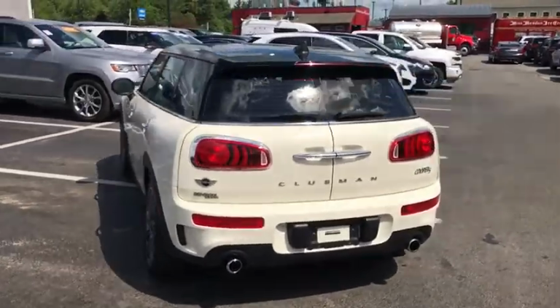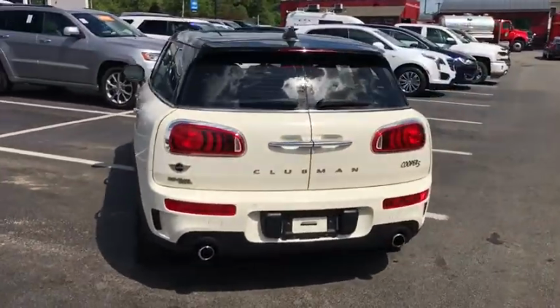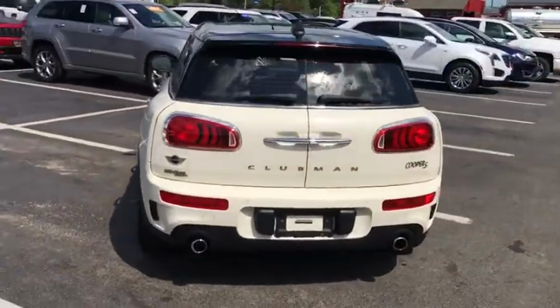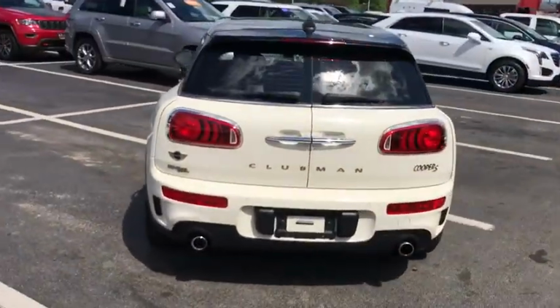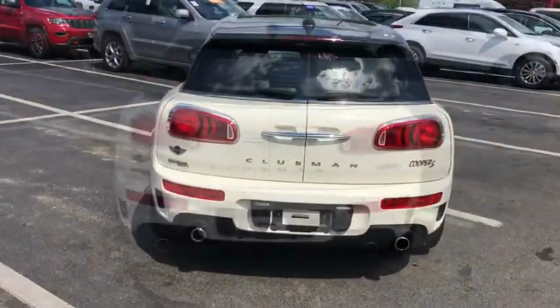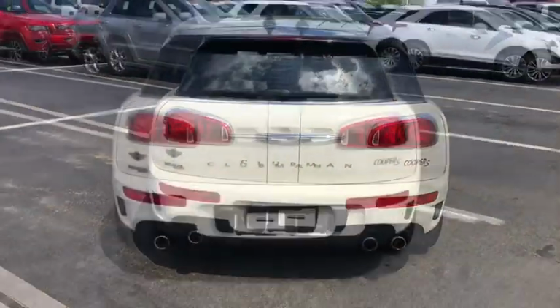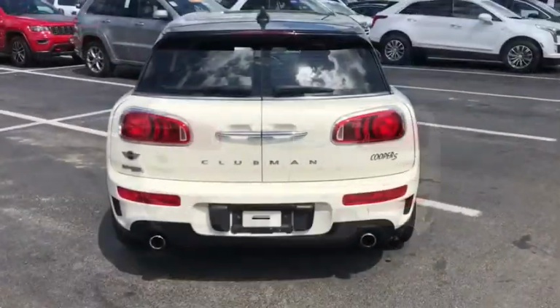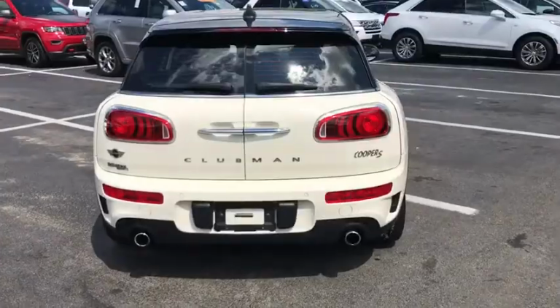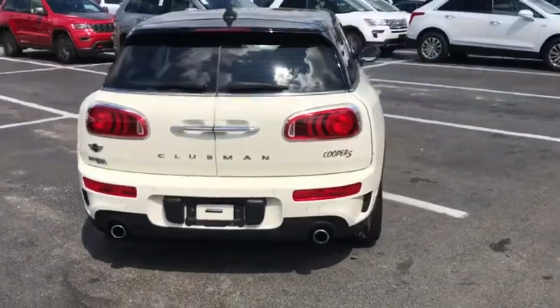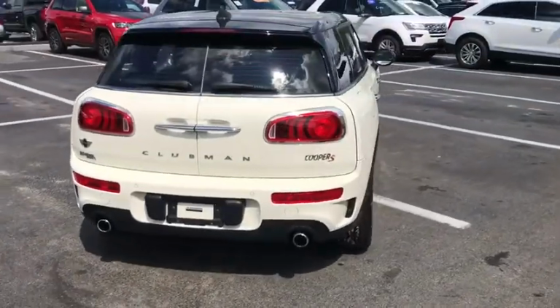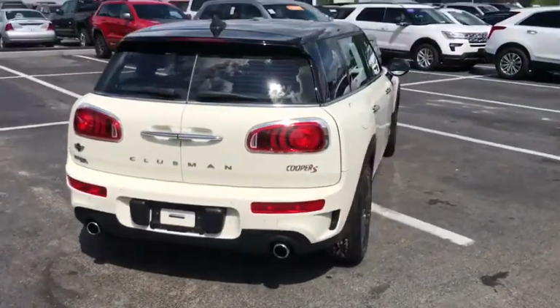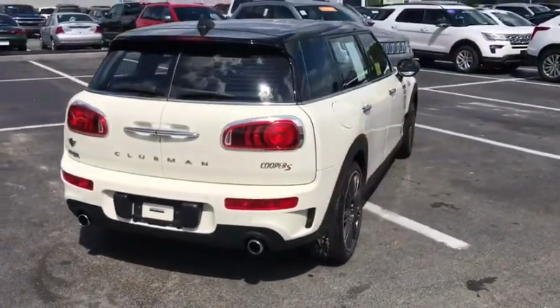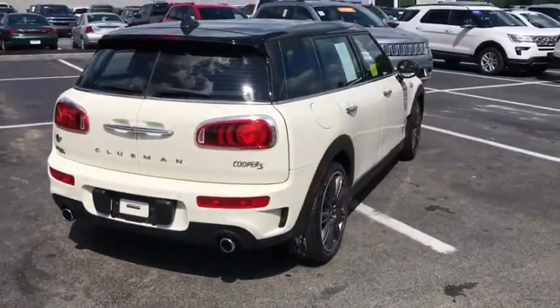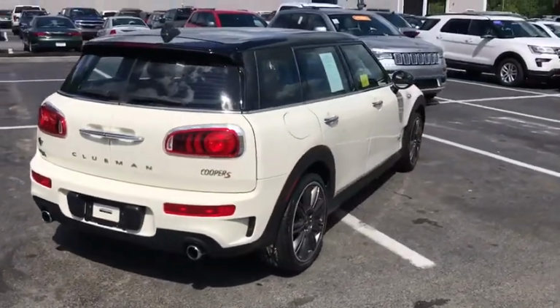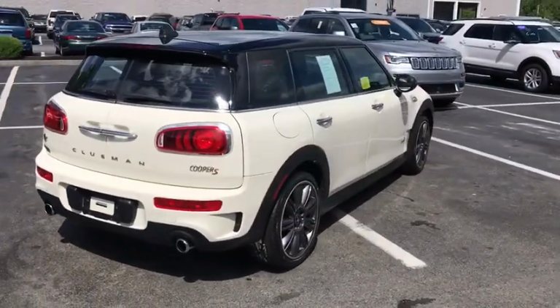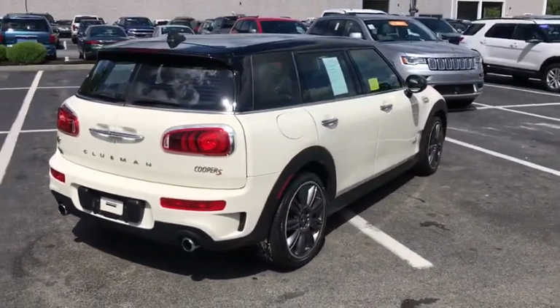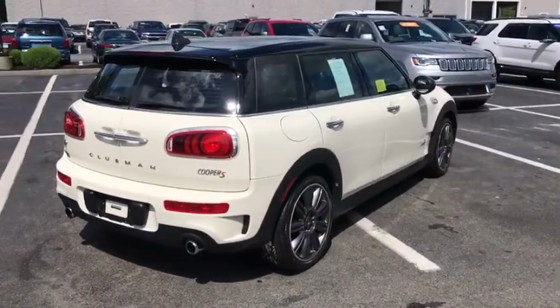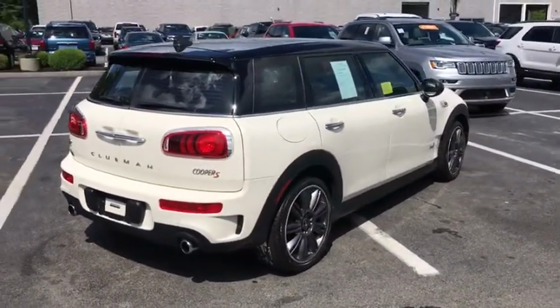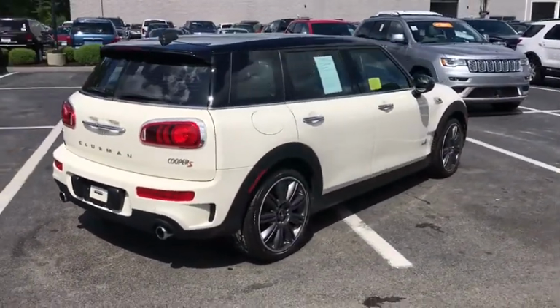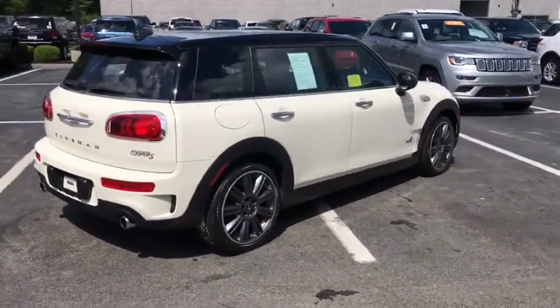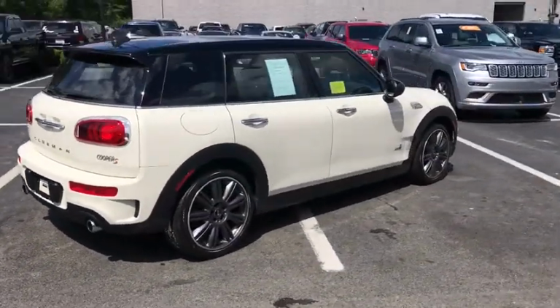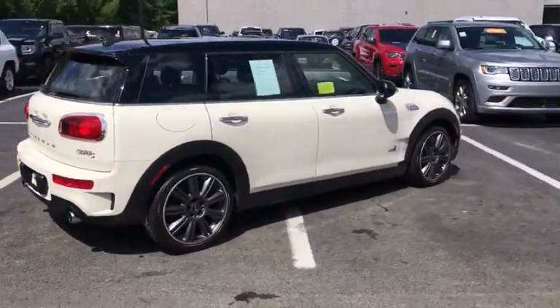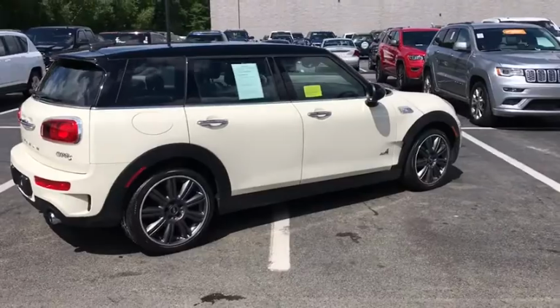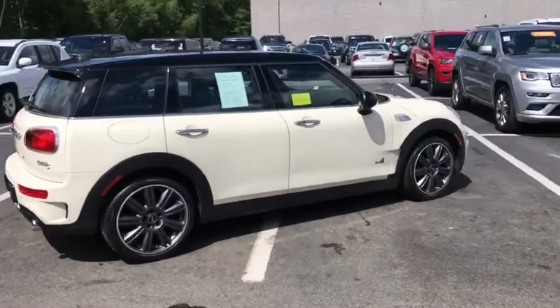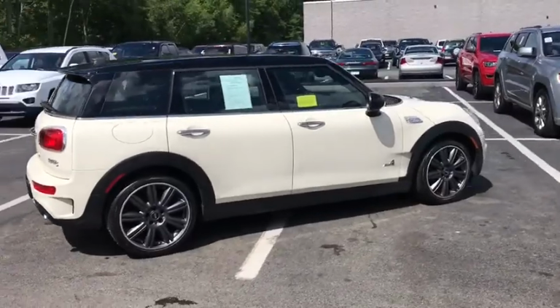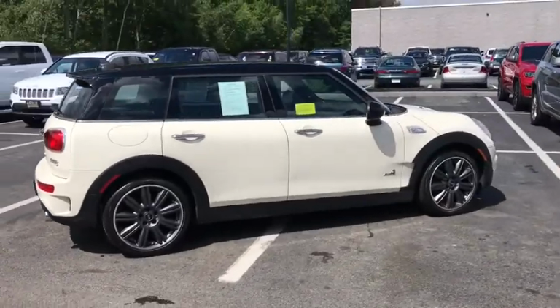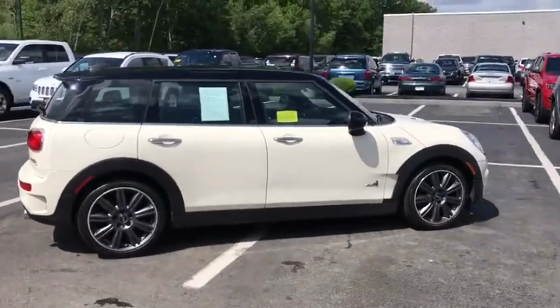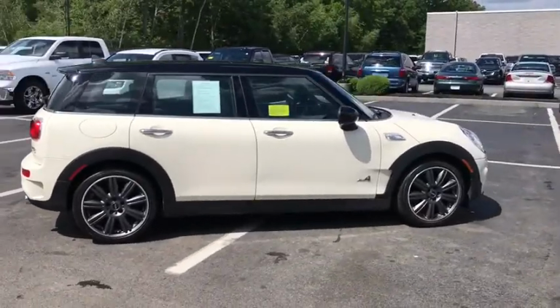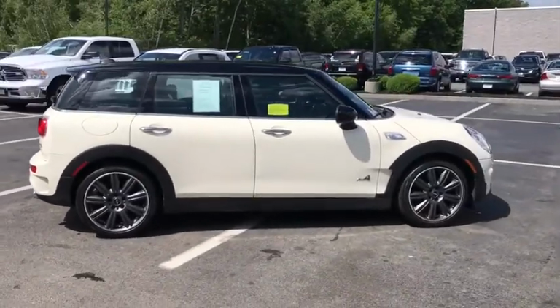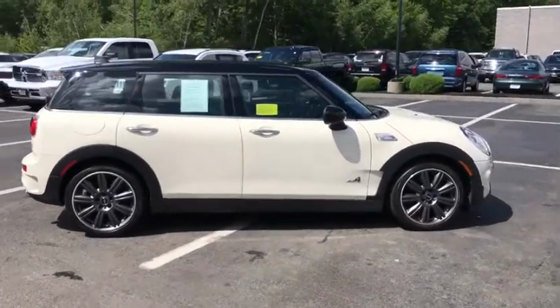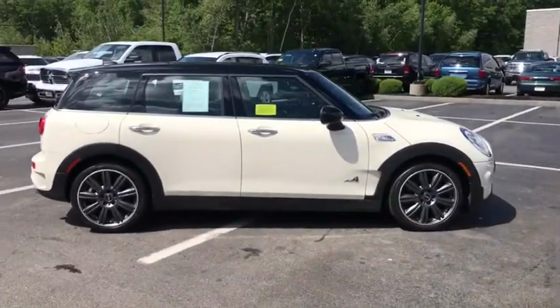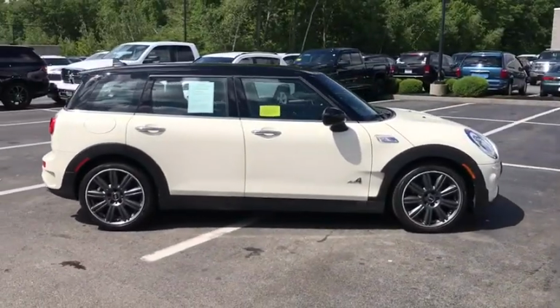Here are some of this vehicle's great options: heated seats, navigation system, traction control, dual airbags, Bluetooth, leather-wrapped steering wheel, power steering, aluminum wheels.